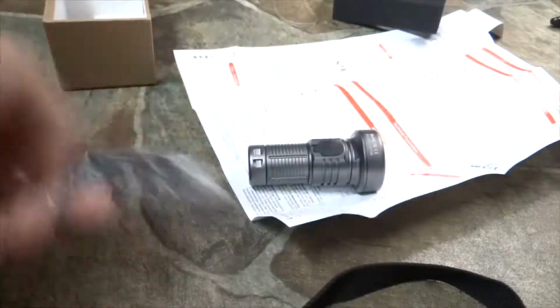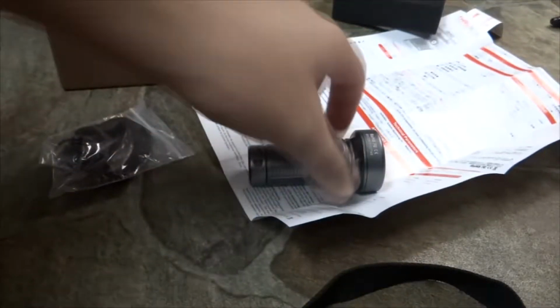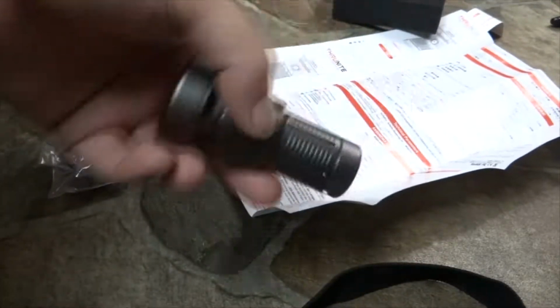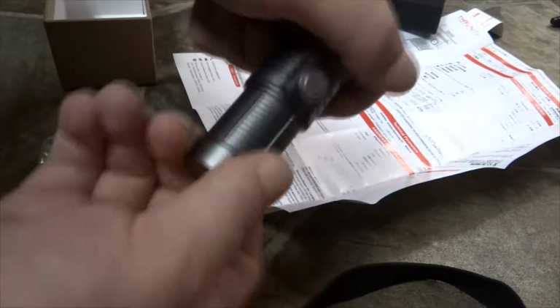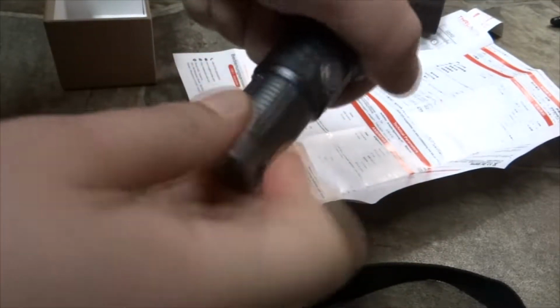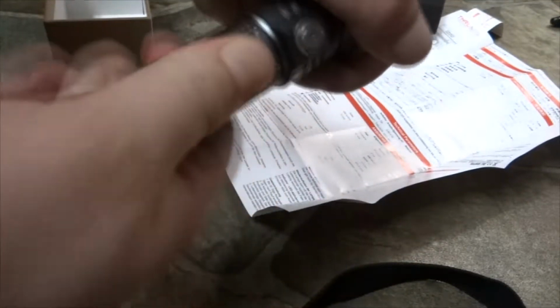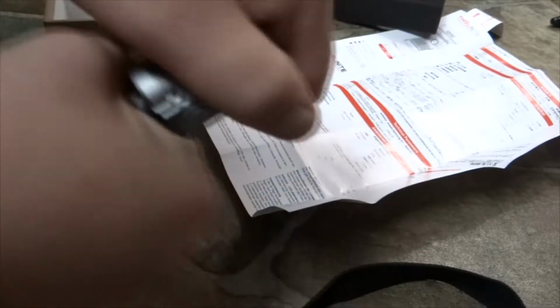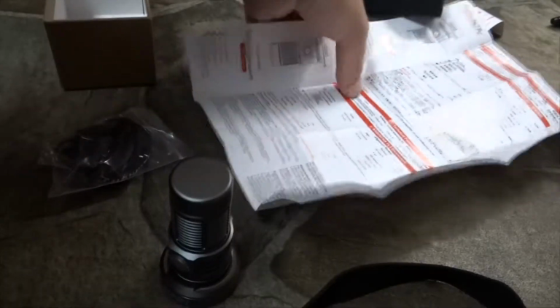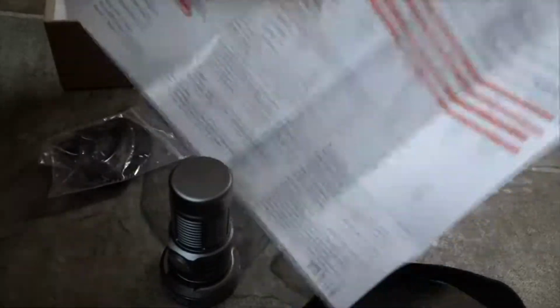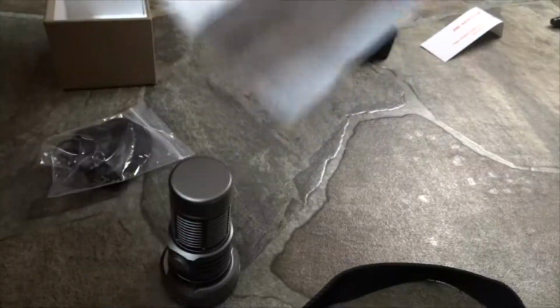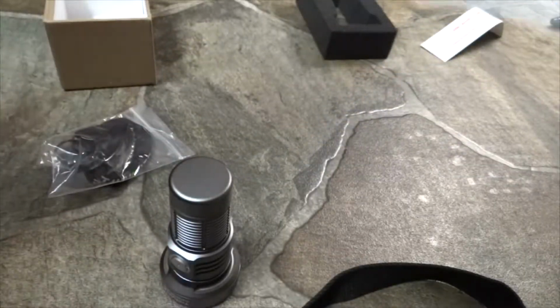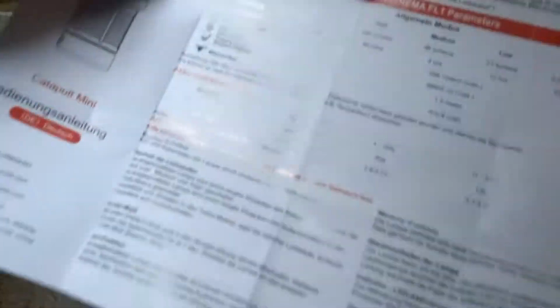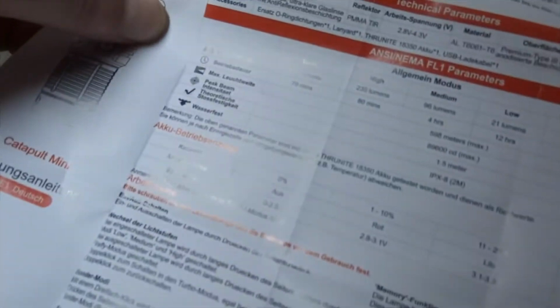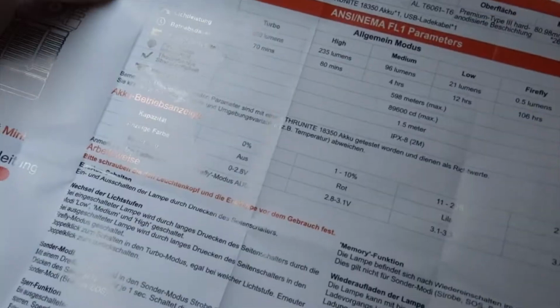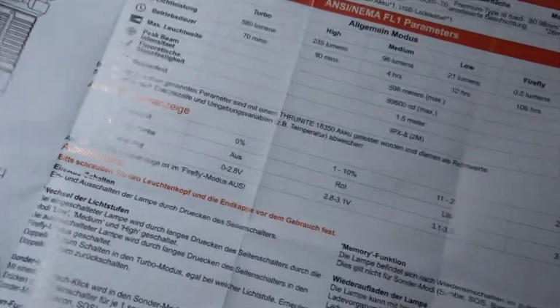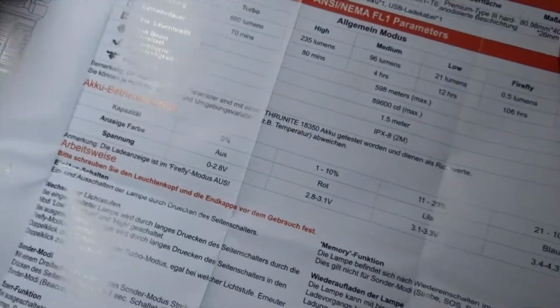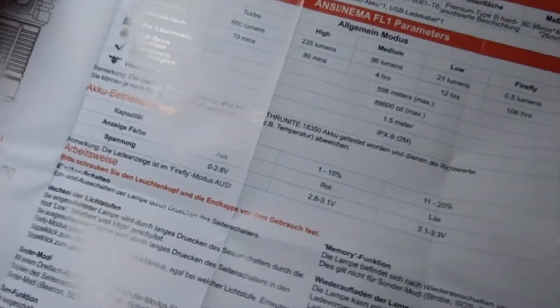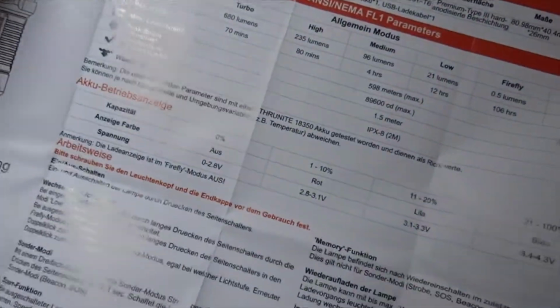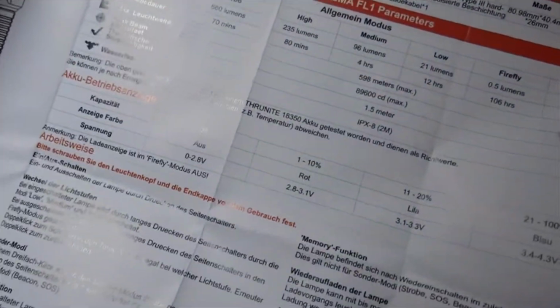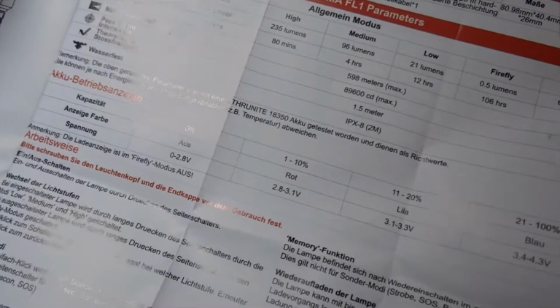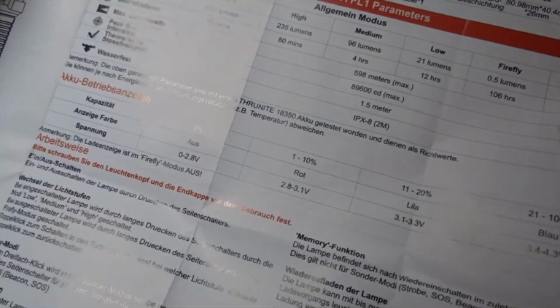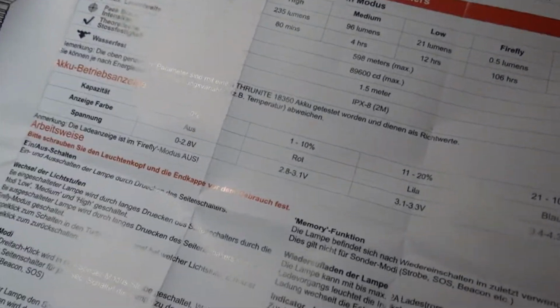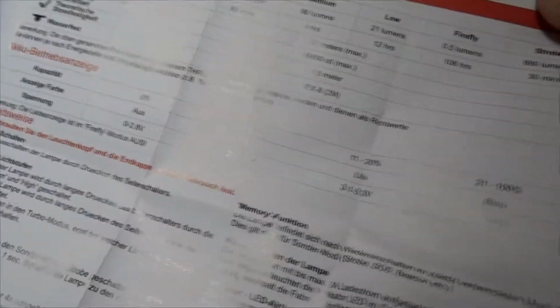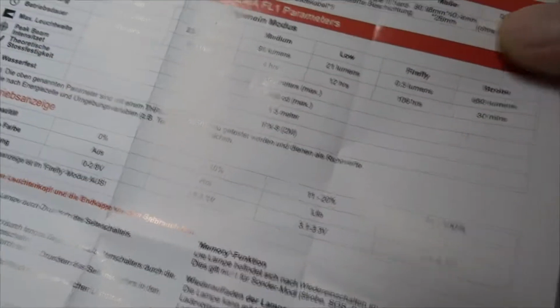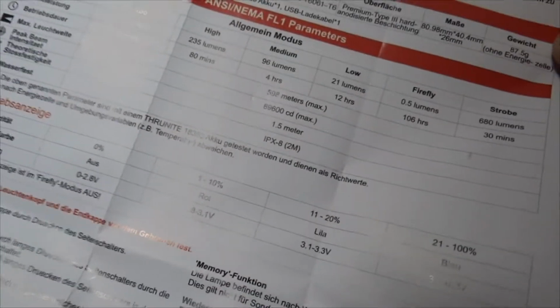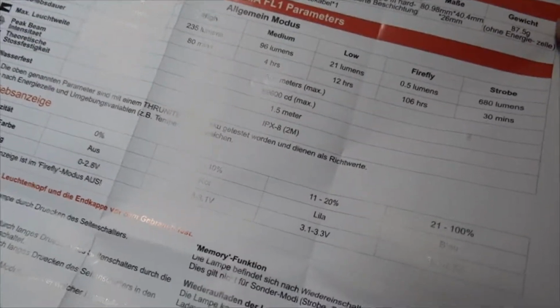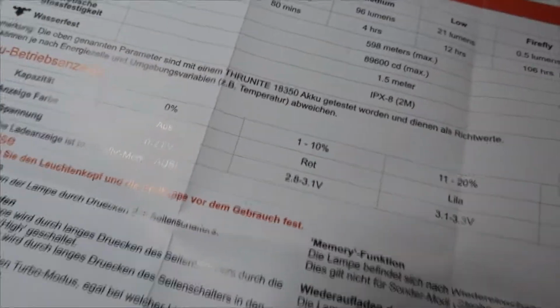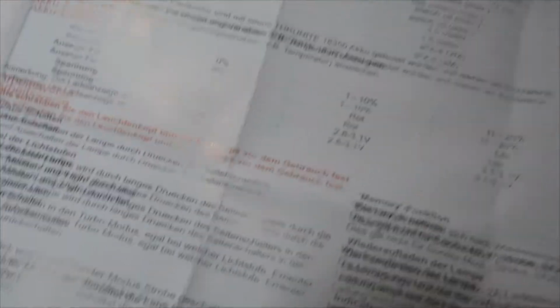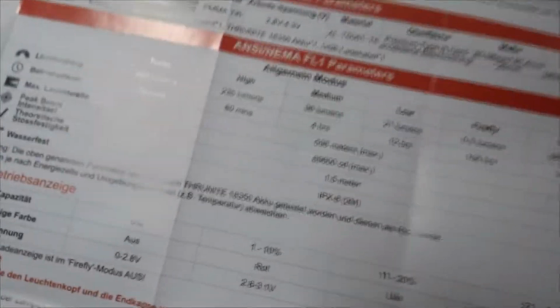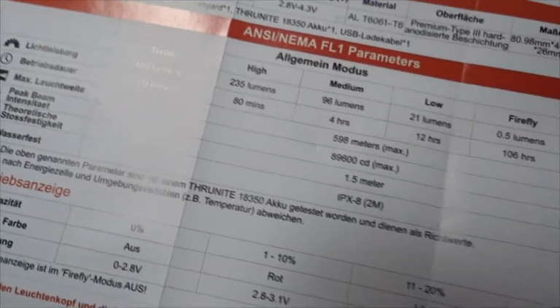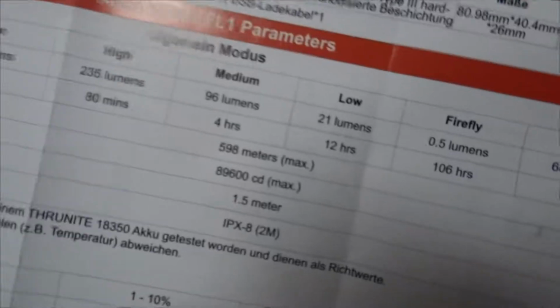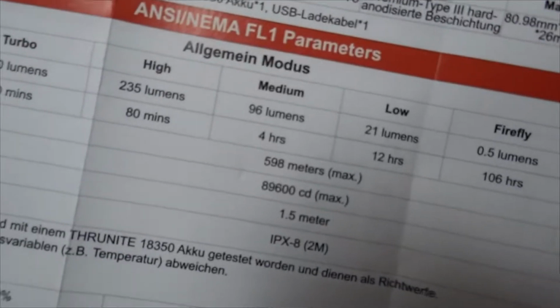Specs on this: Turbo 680 lumens, 70-80 minute runtime on high, 235 lumens on medium, and 96 lumens on low. 680 lumens and 225 lumens are really good for an average flashlight.